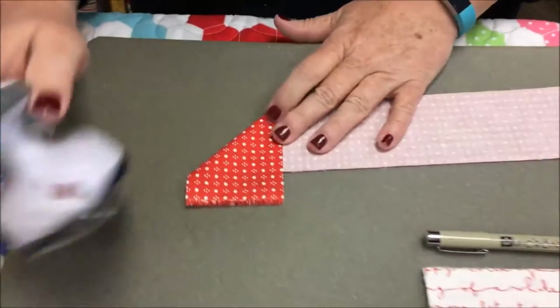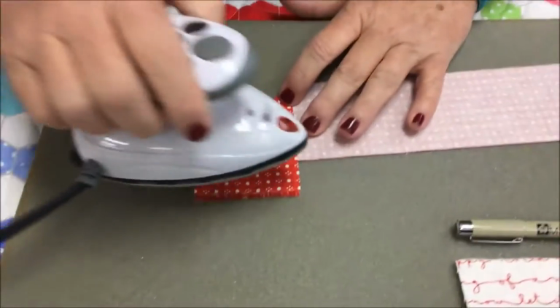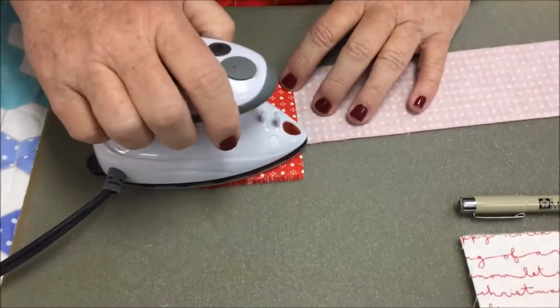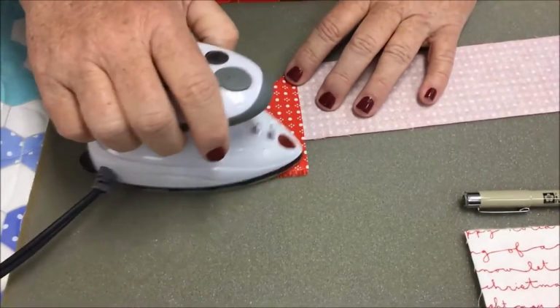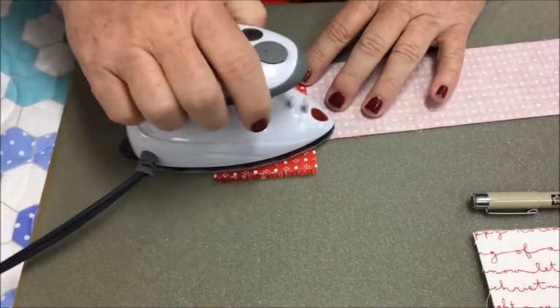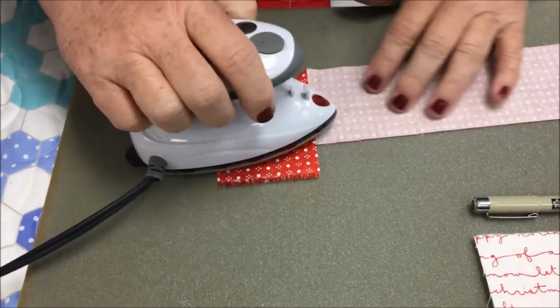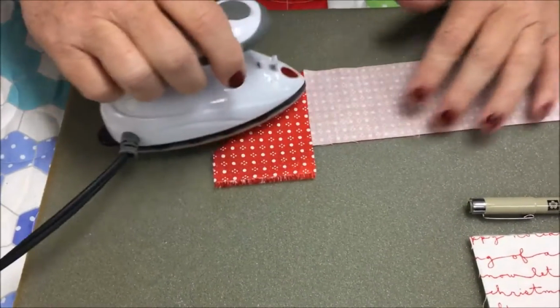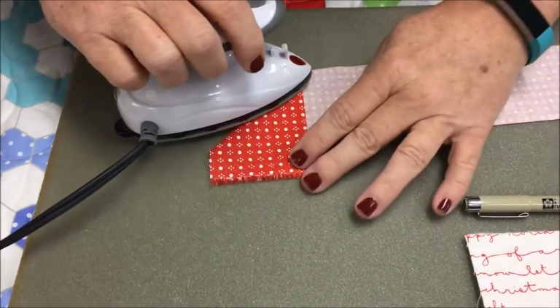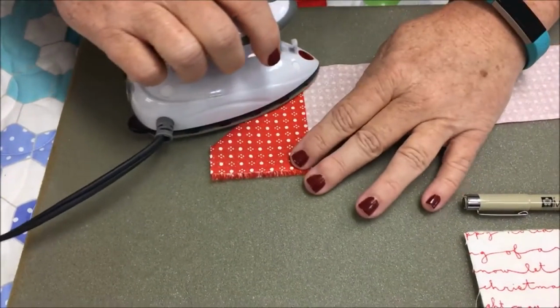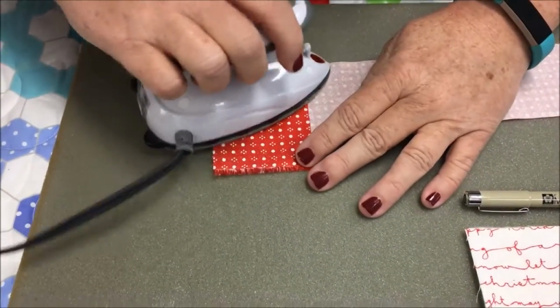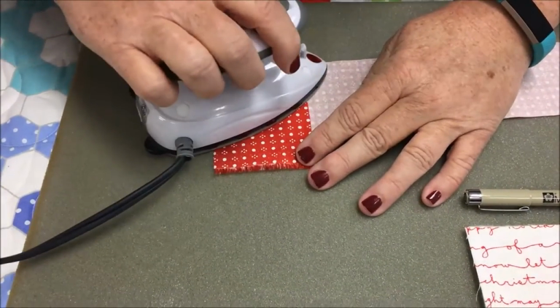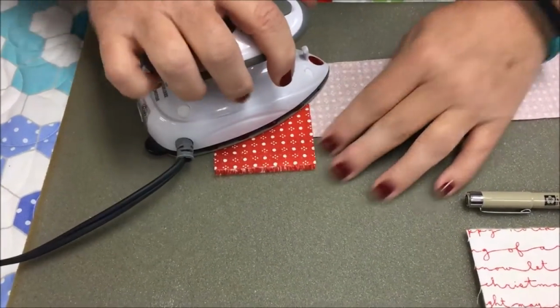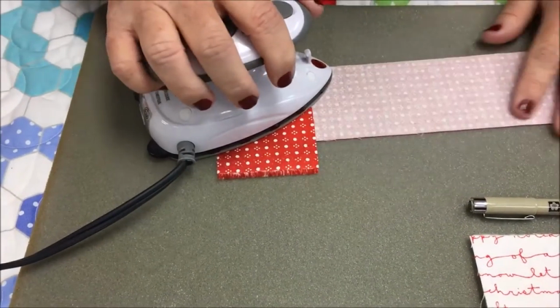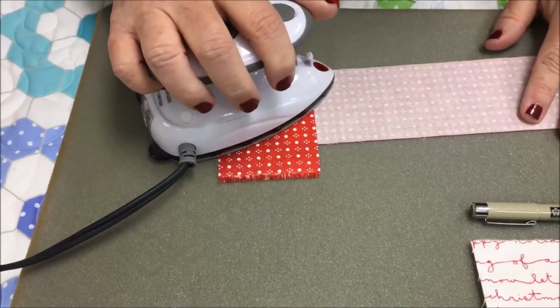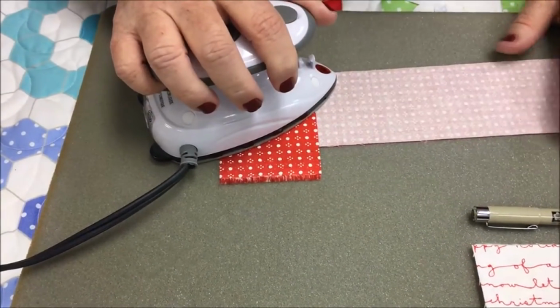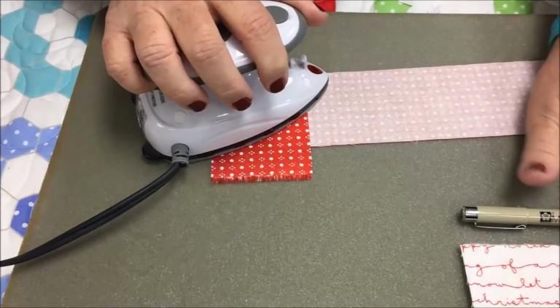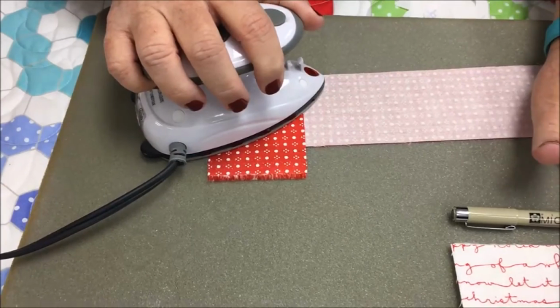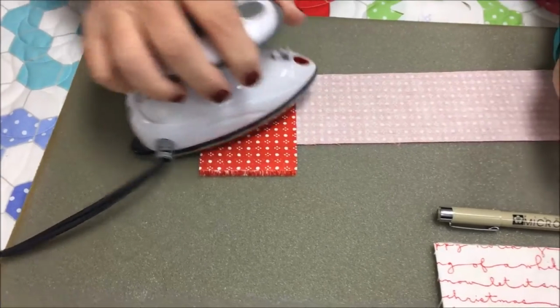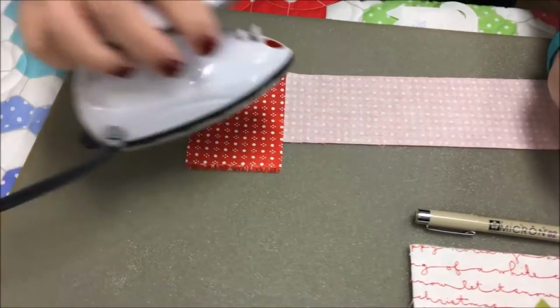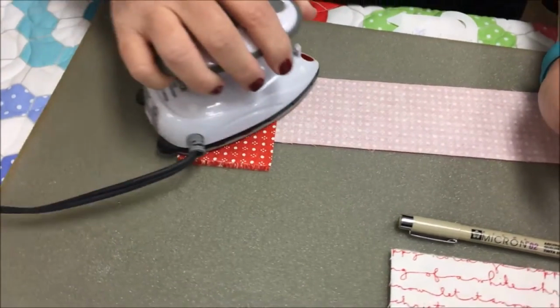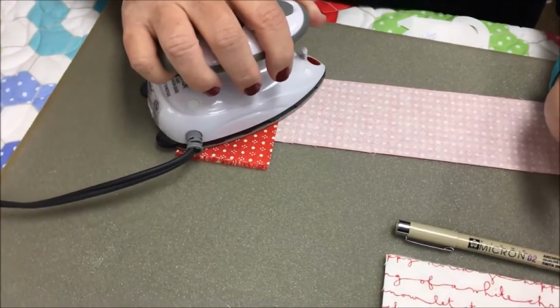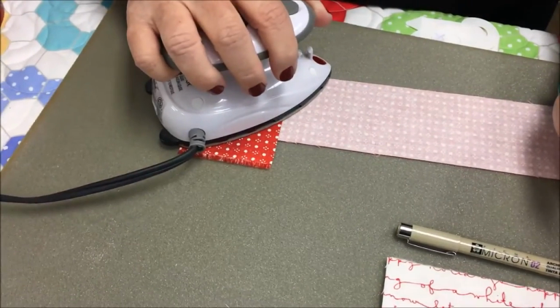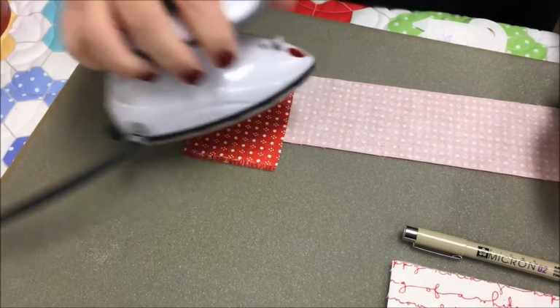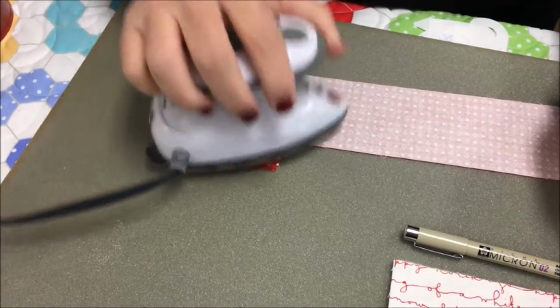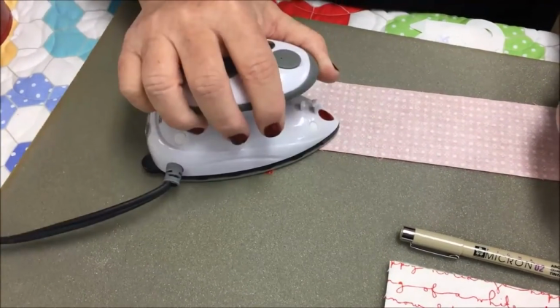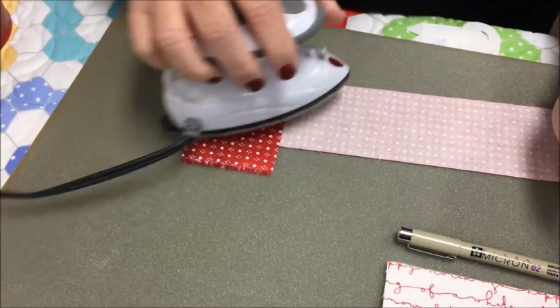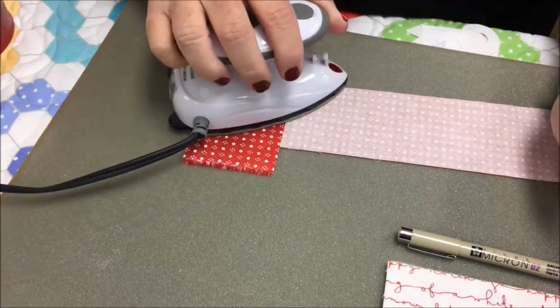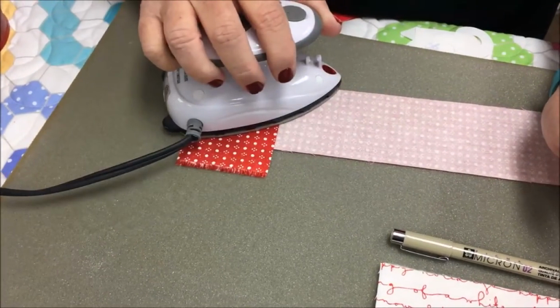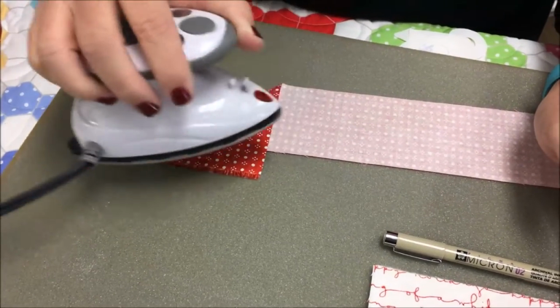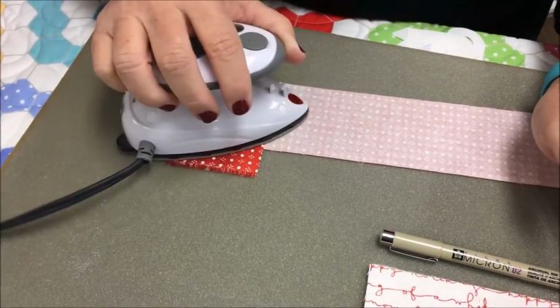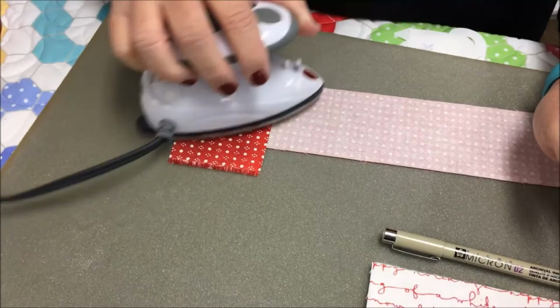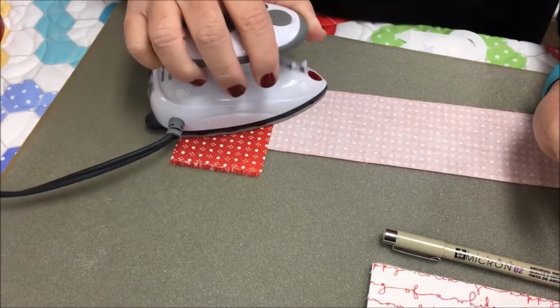Fold it similar to this. You have plenty — 42 inches is way plenty to go around this piece. You want to fold this up and just leave yourself a little tail there.